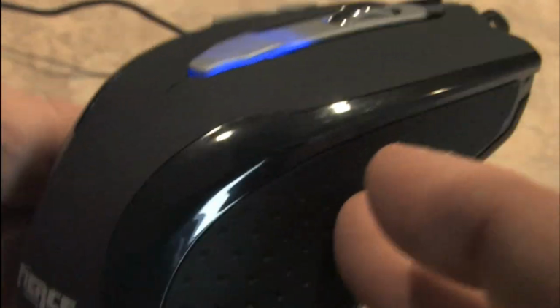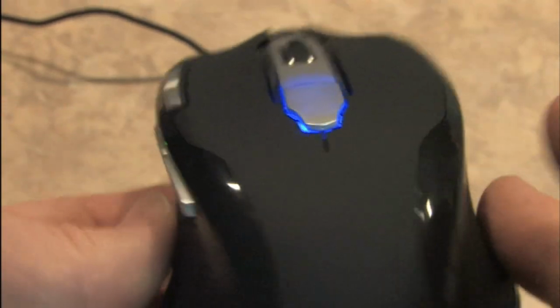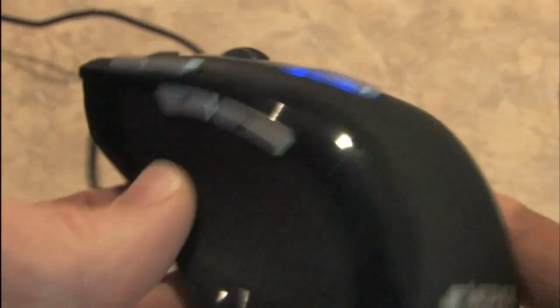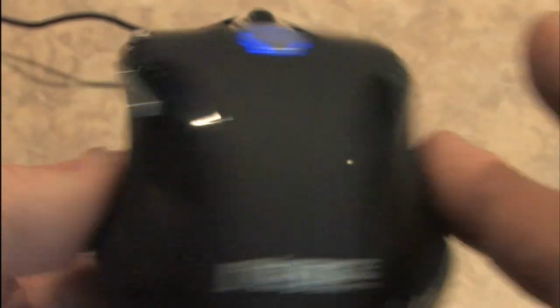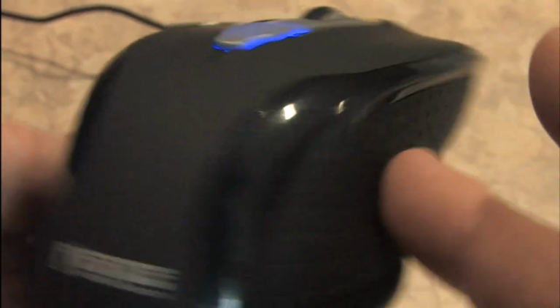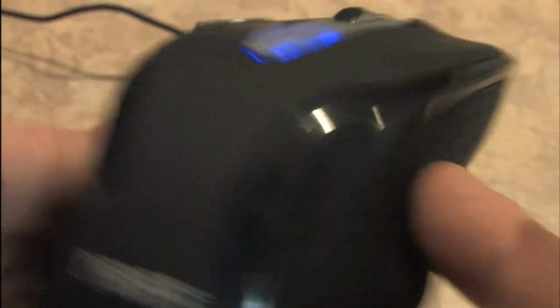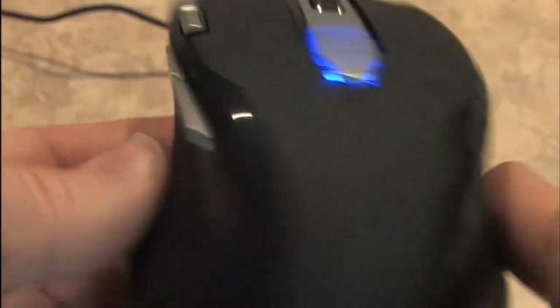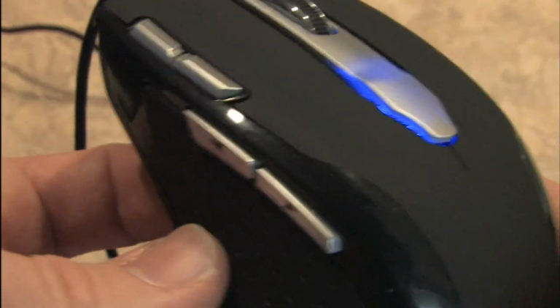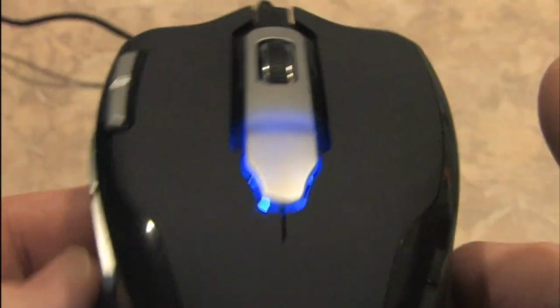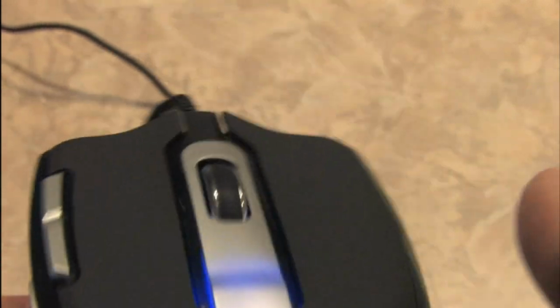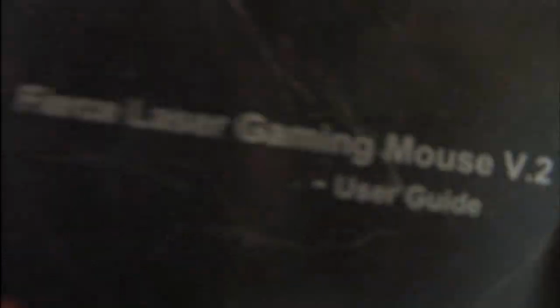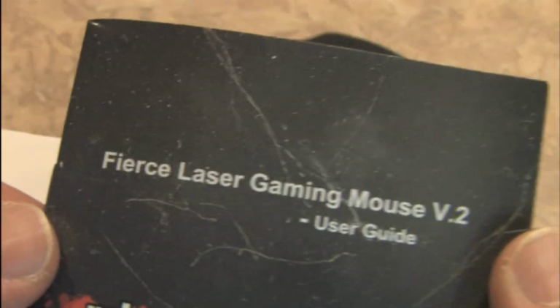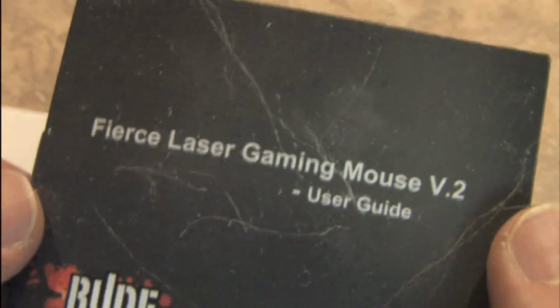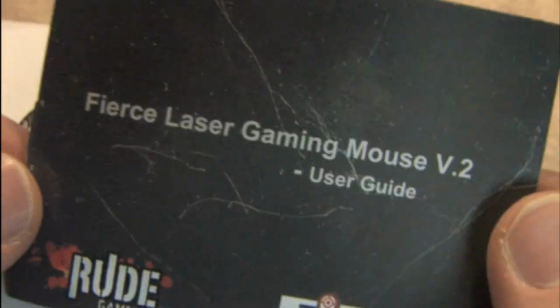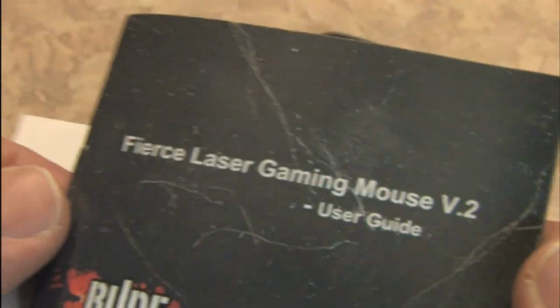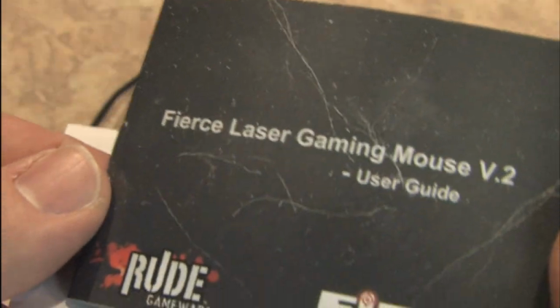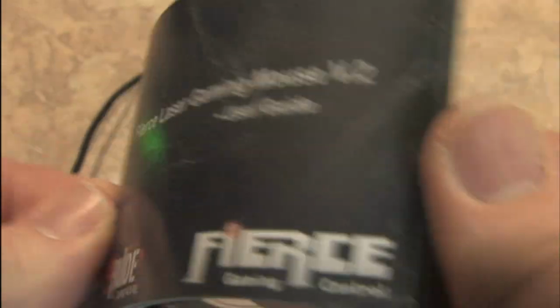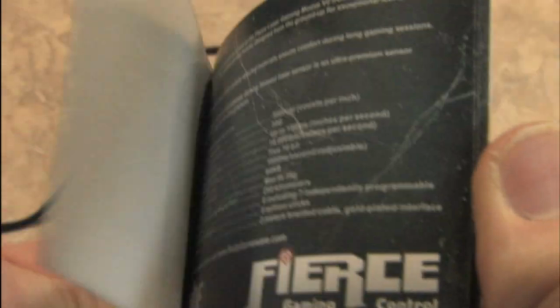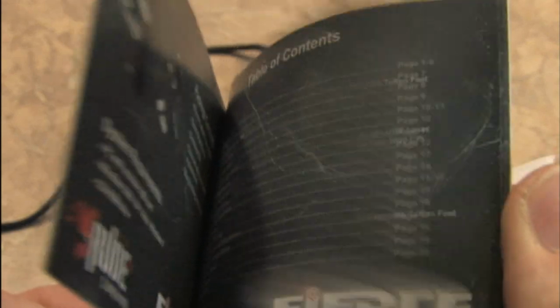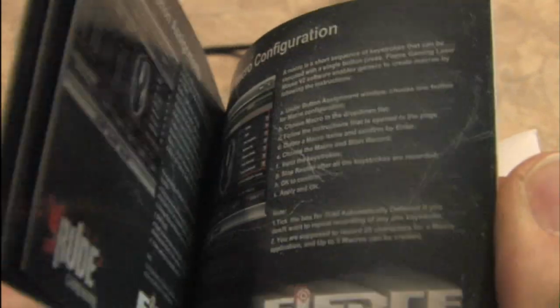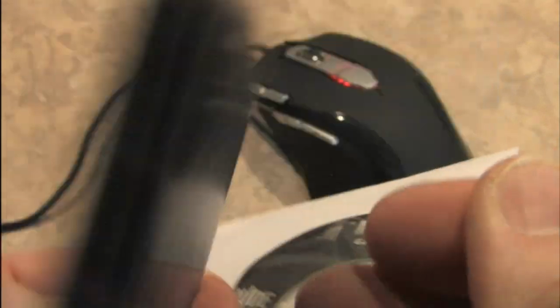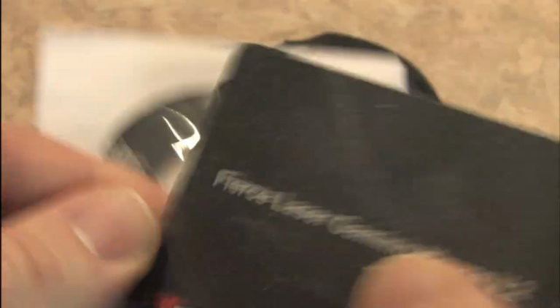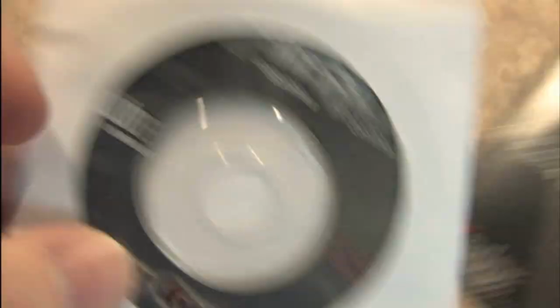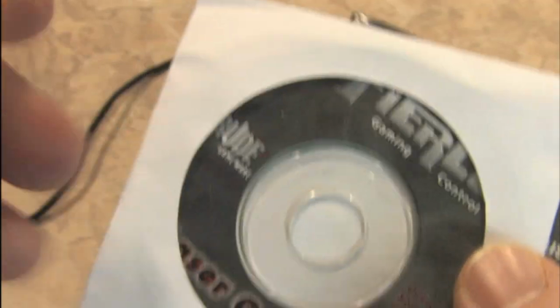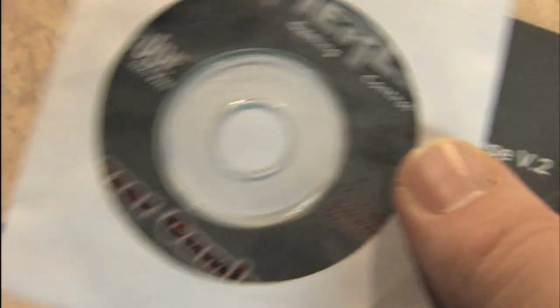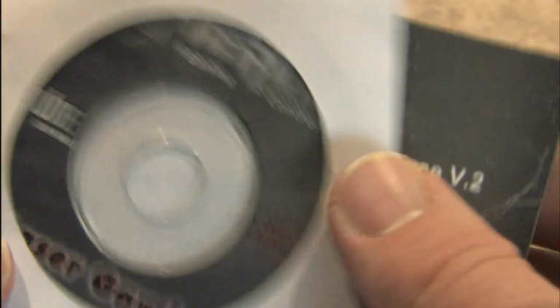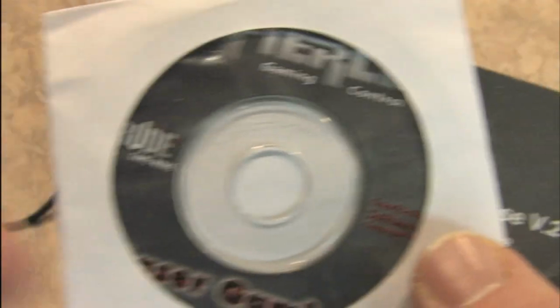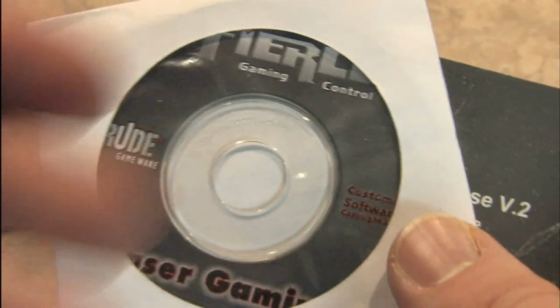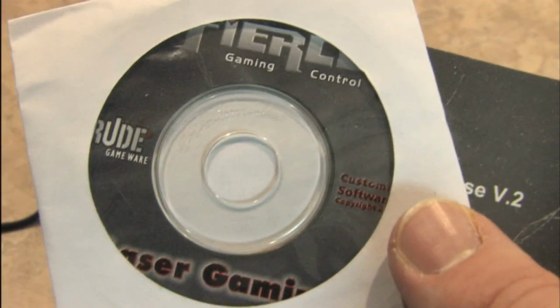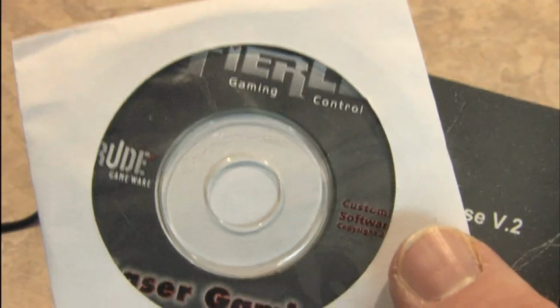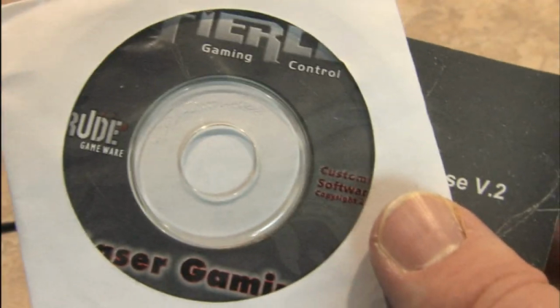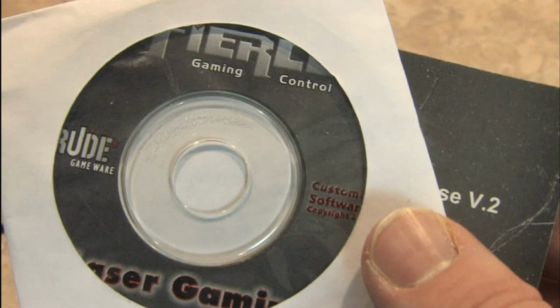But if you were Darth Vader, this would be your mouse. The Fierce Laser Gaming Mouse version 2 user guide tells you what you need to know, and it comes with software. Let's take a look at the programming screens.